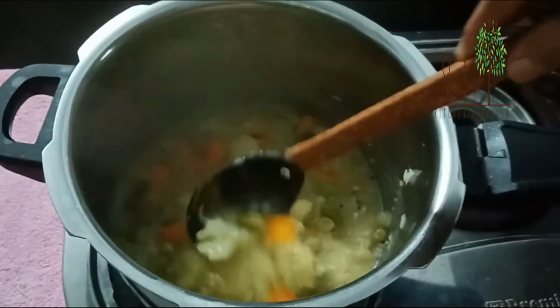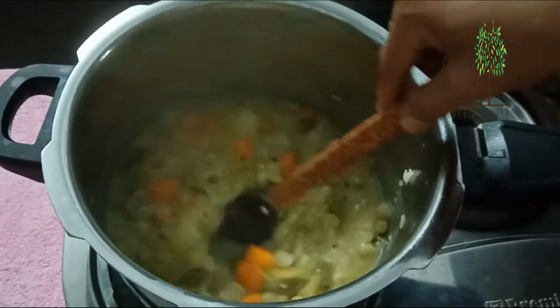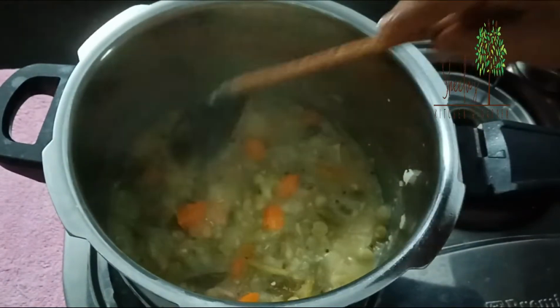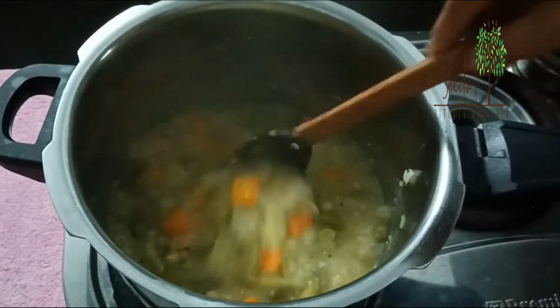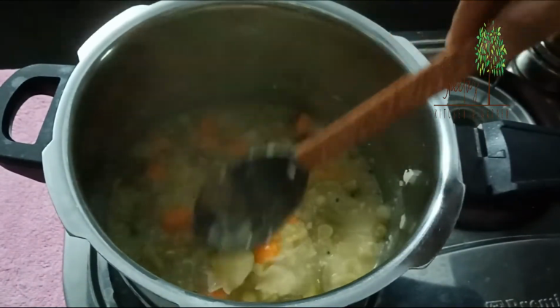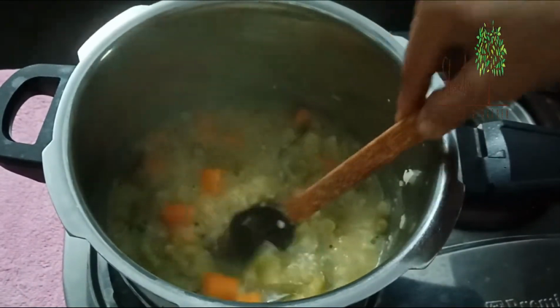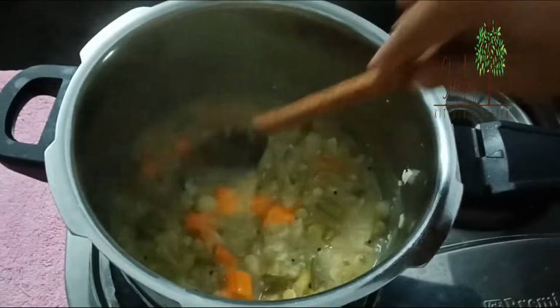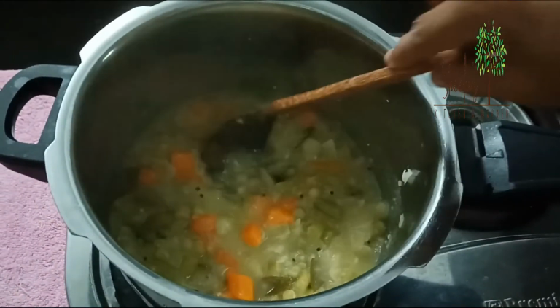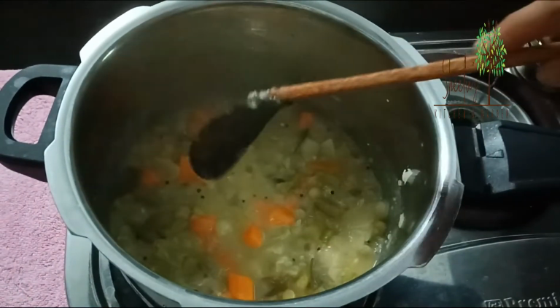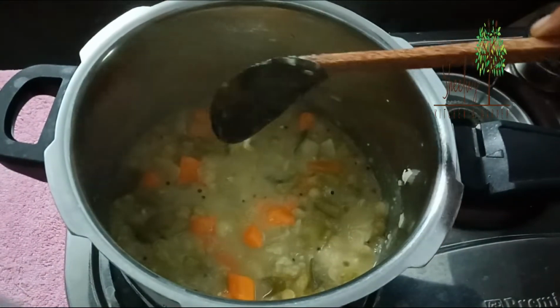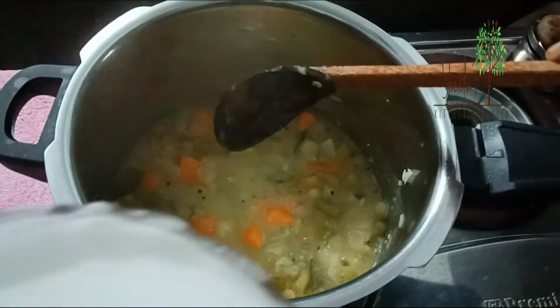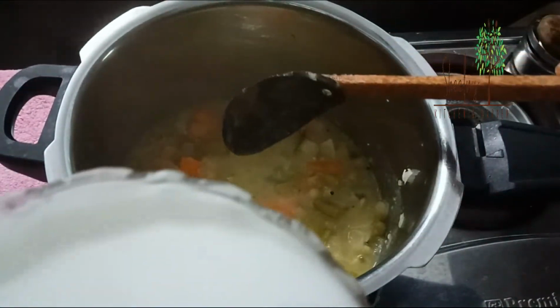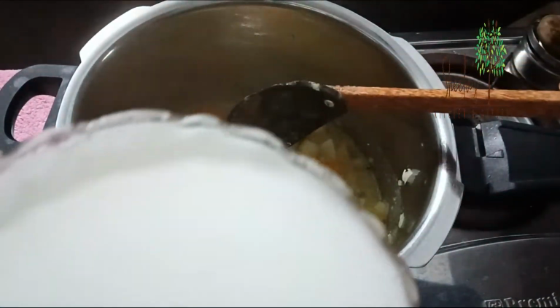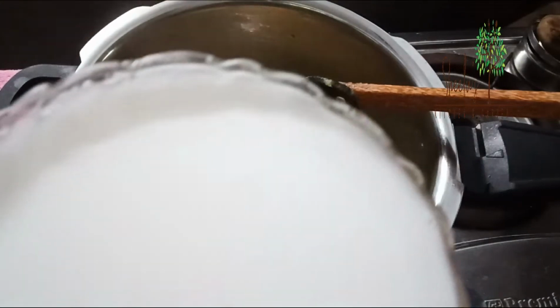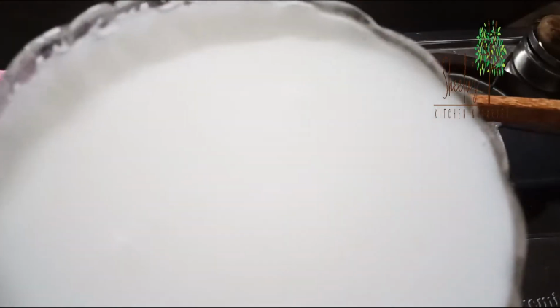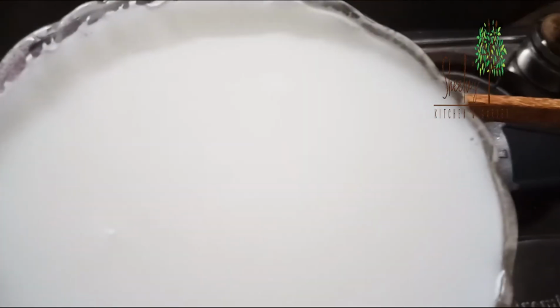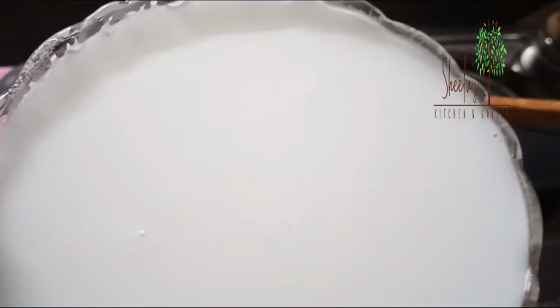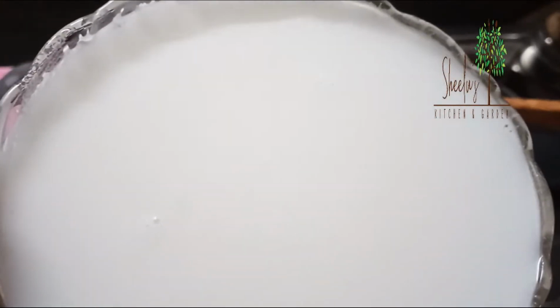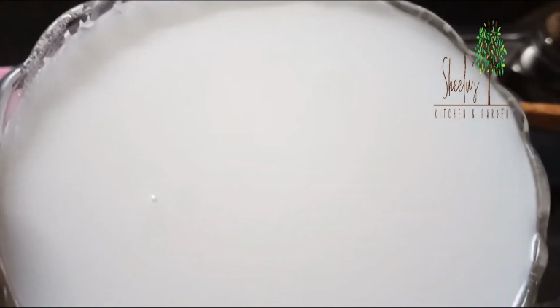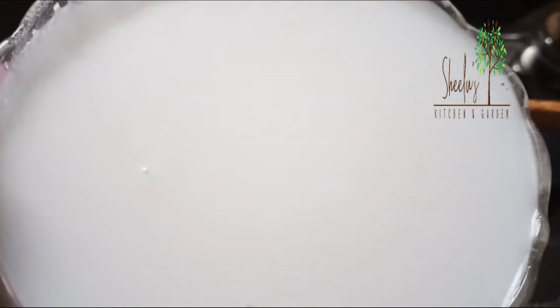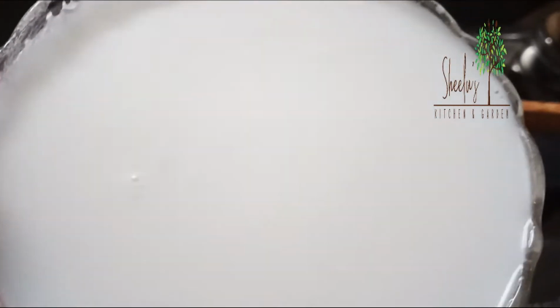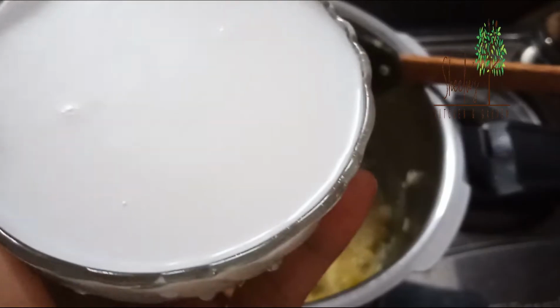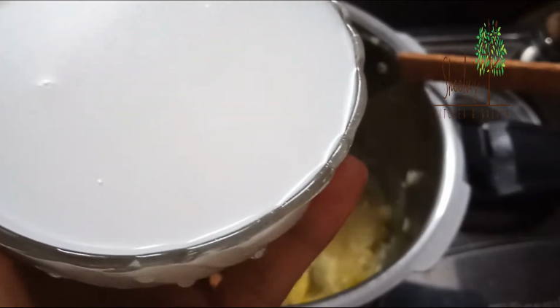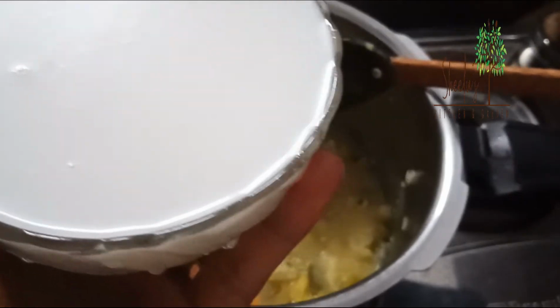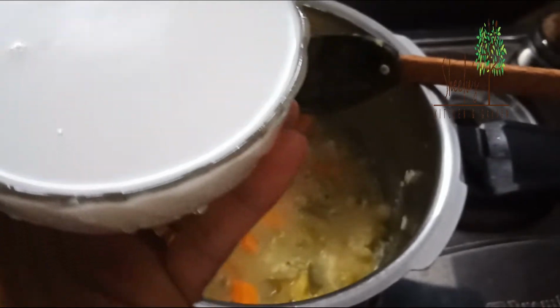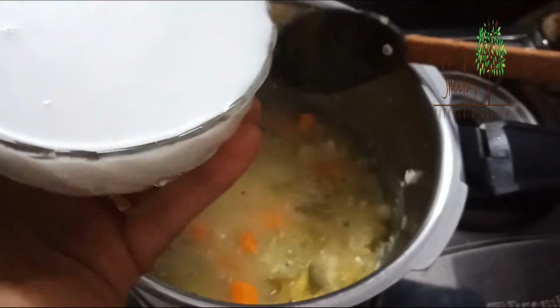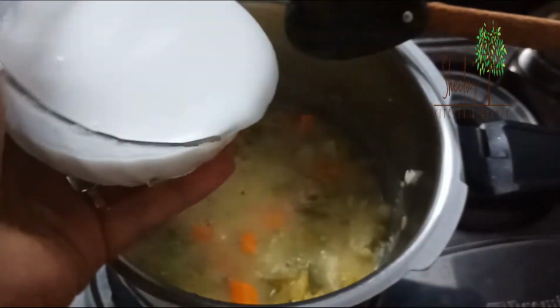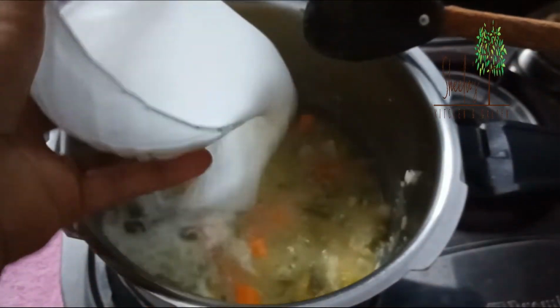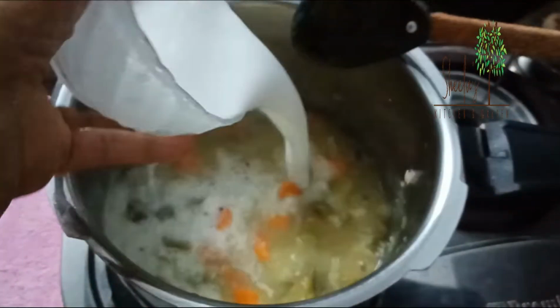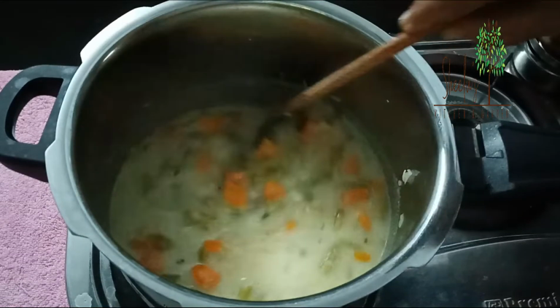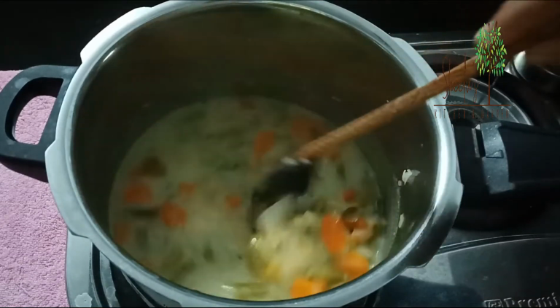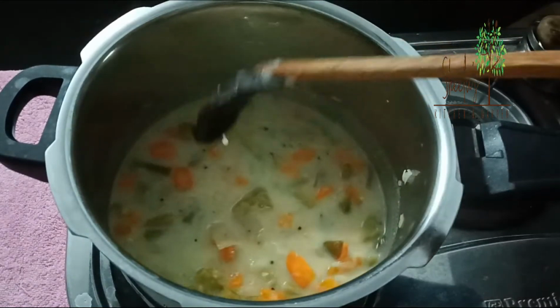We'll put it in a bowl. It will be a little dry.